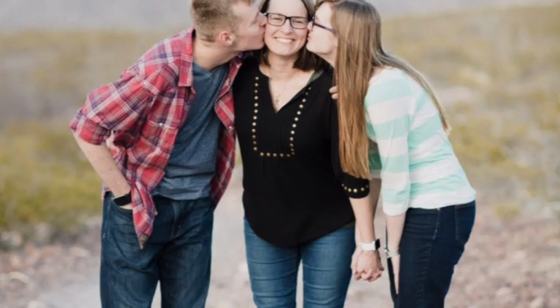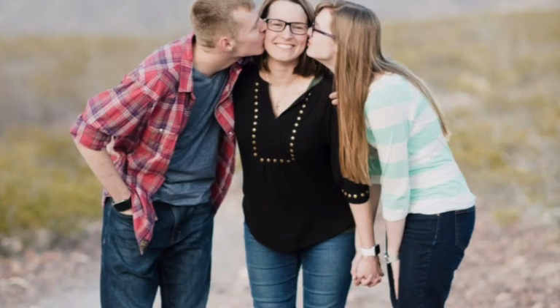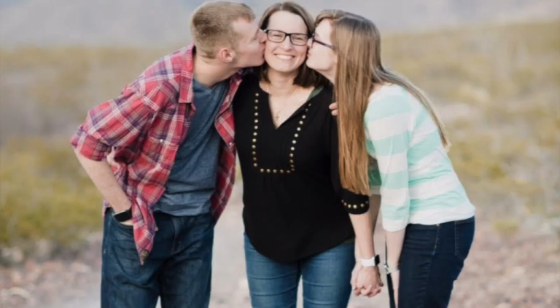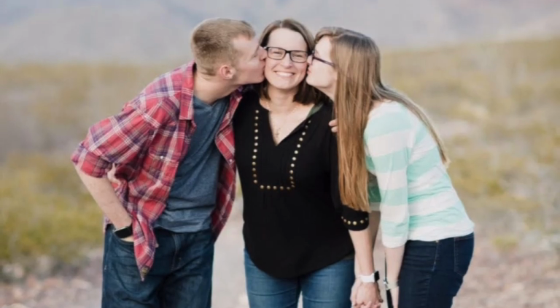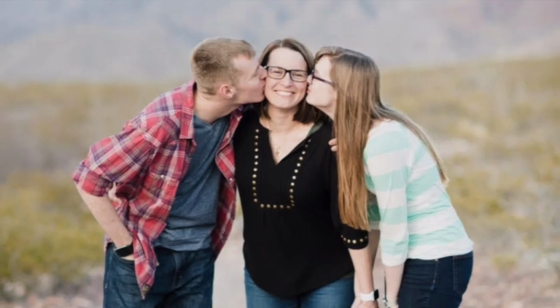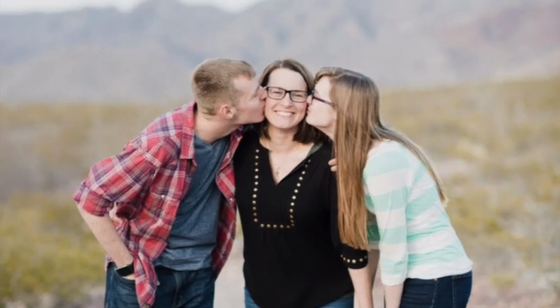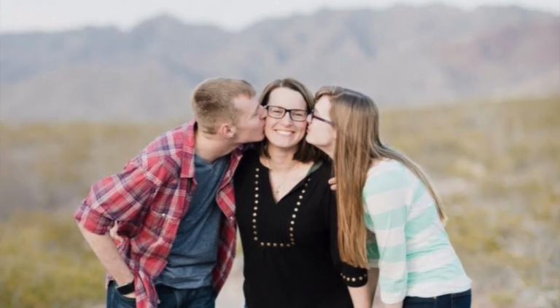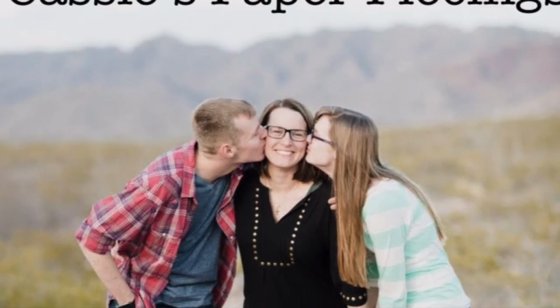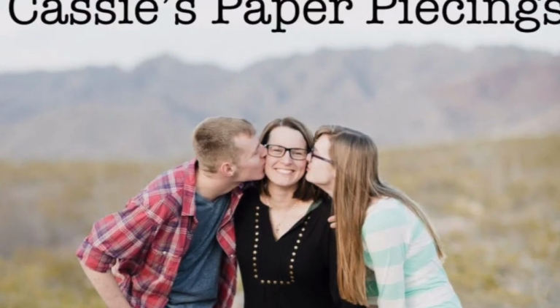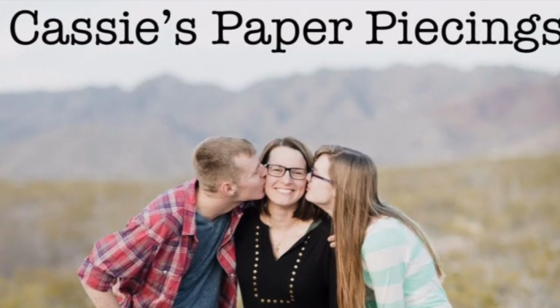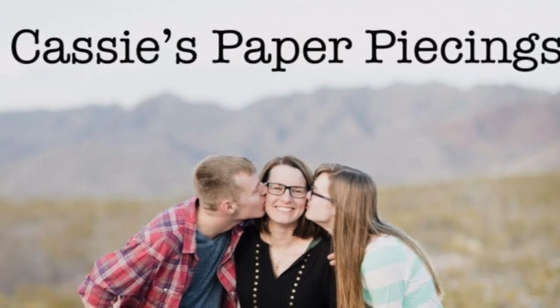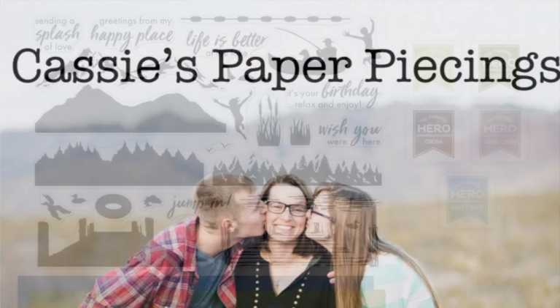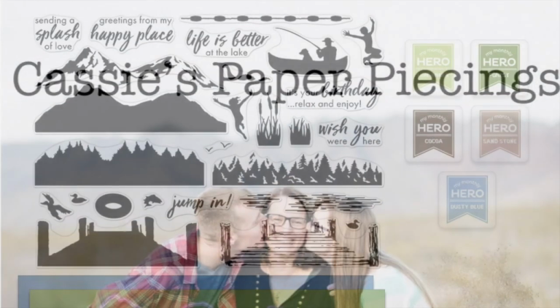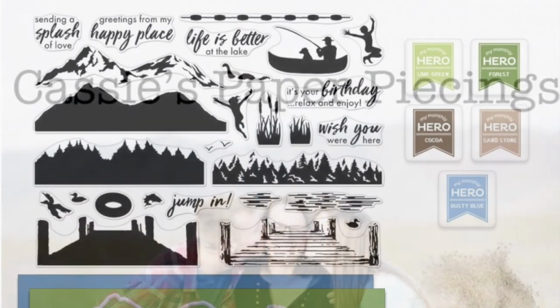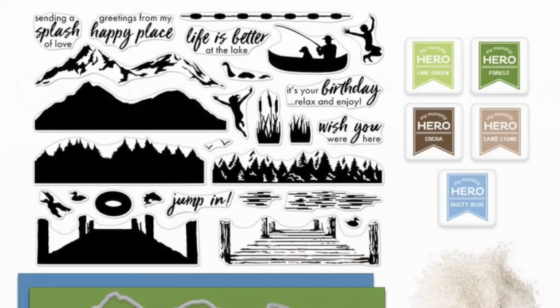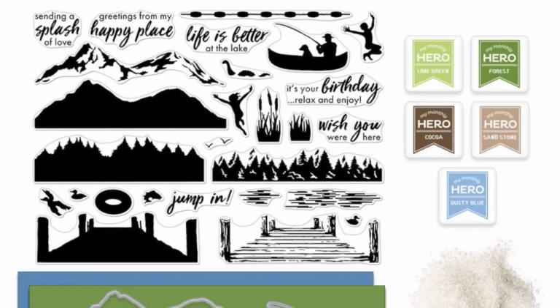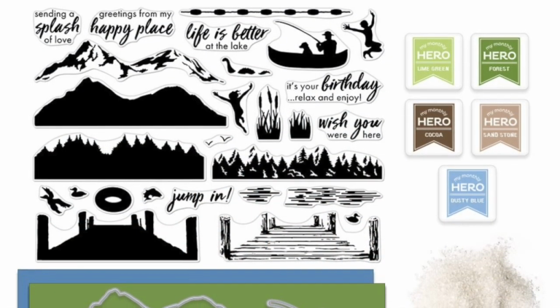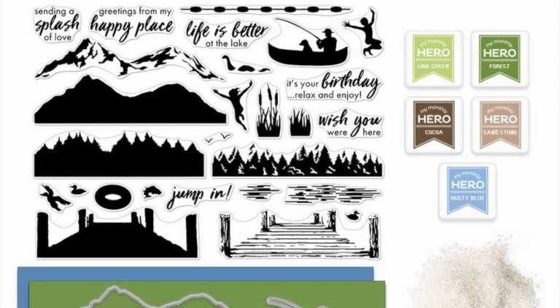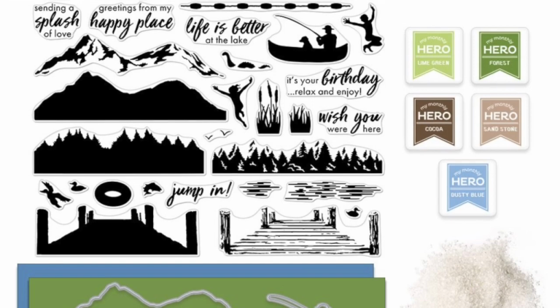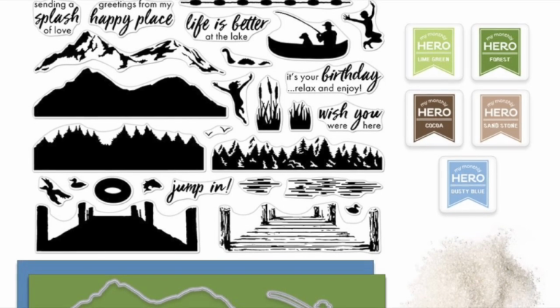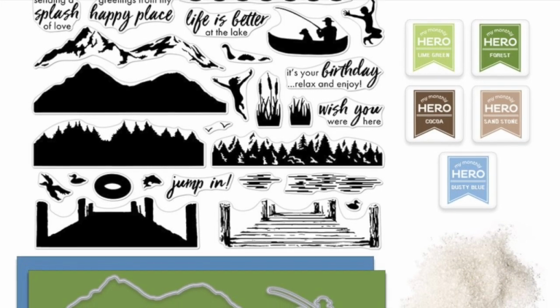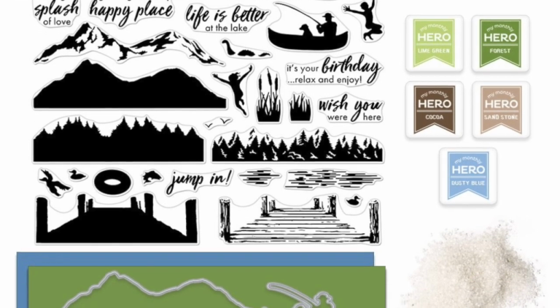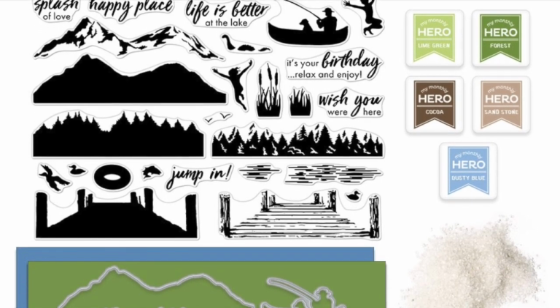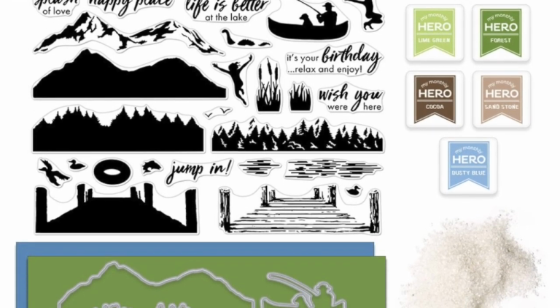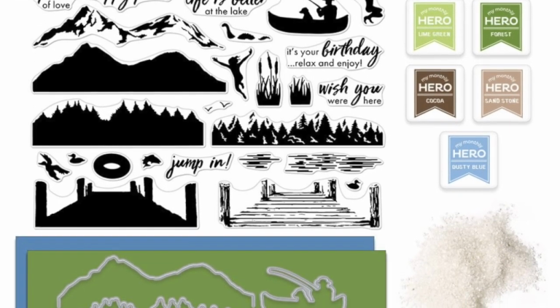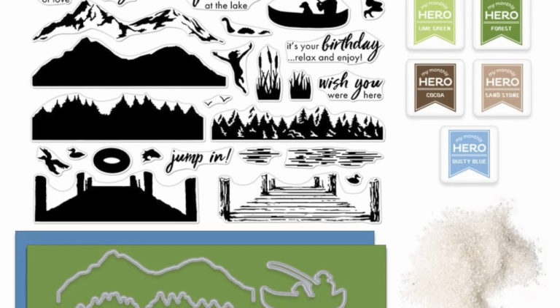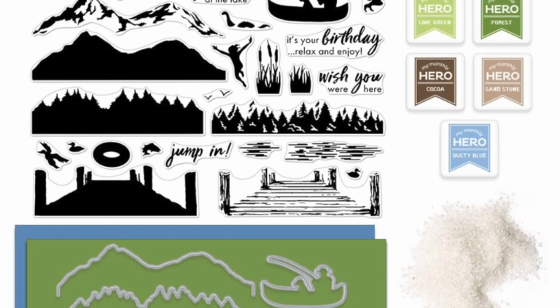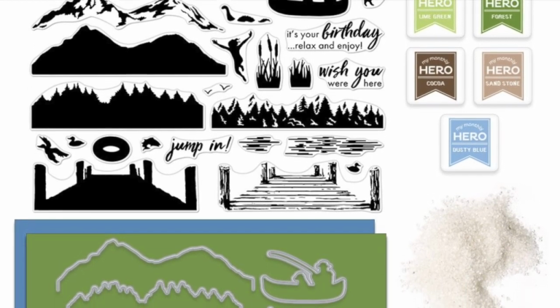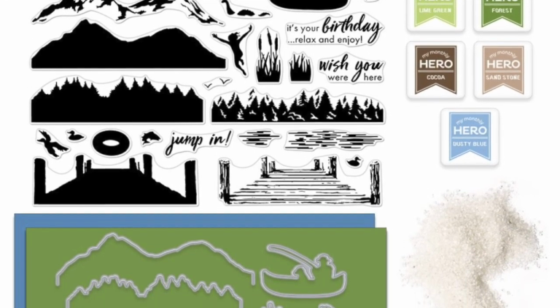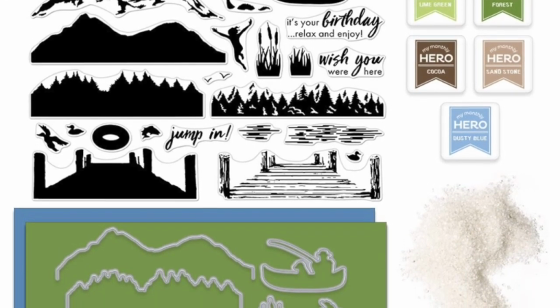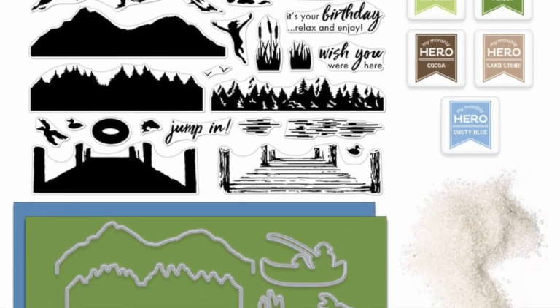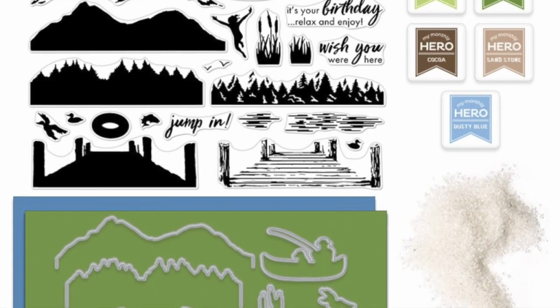Hello there, it's Cassie. Welcome back to my YouTube channel. Today I have a card for you using the July 2019 Hero Arts My Monthly Hero Kit.